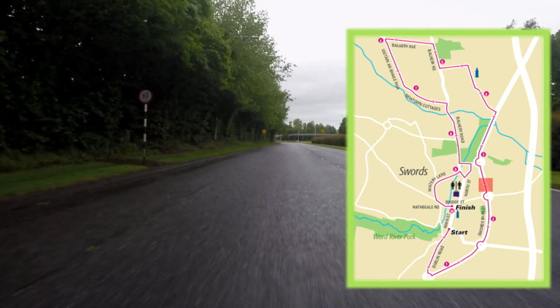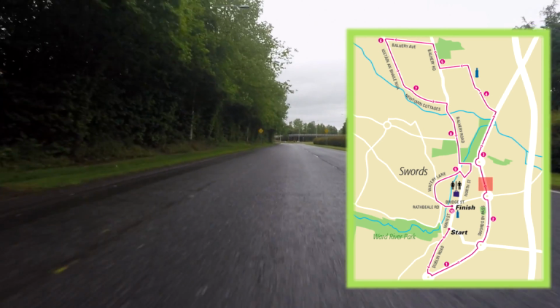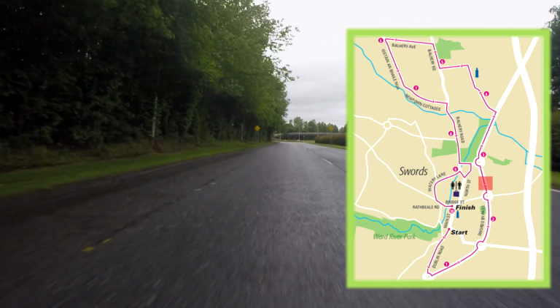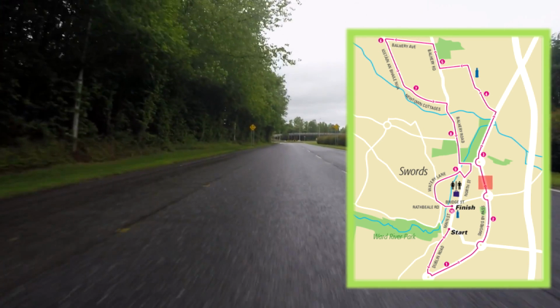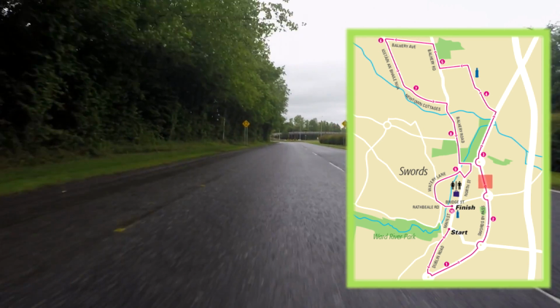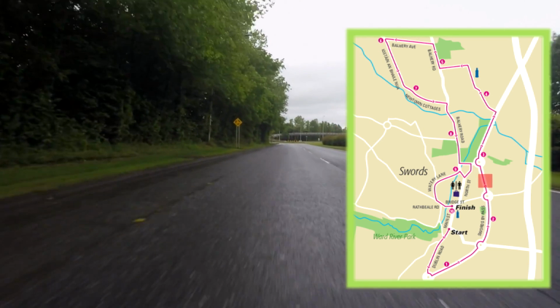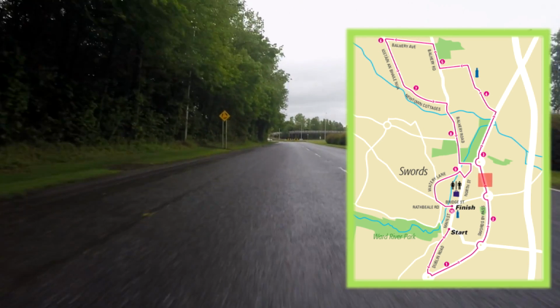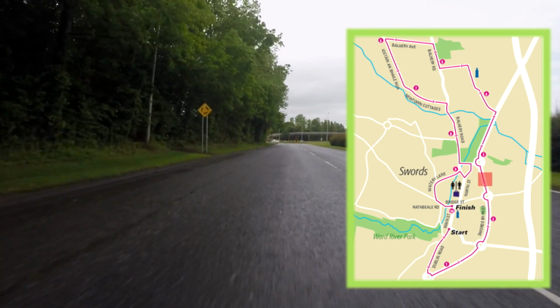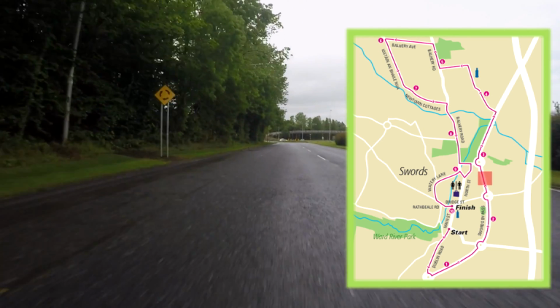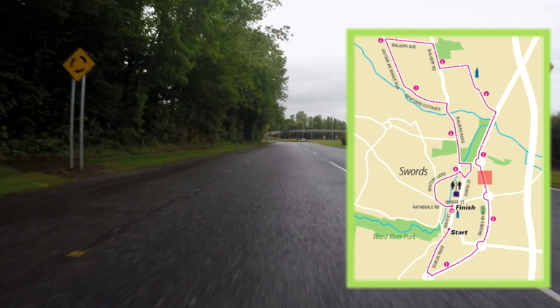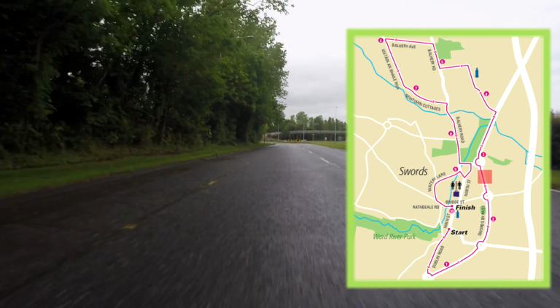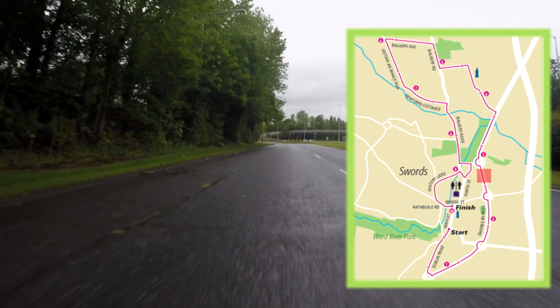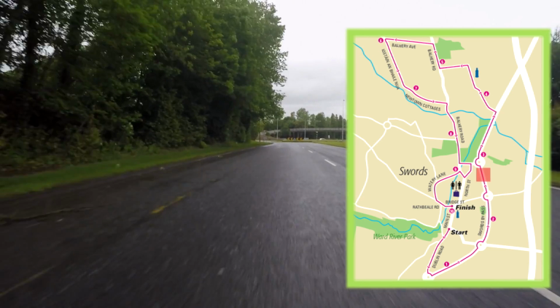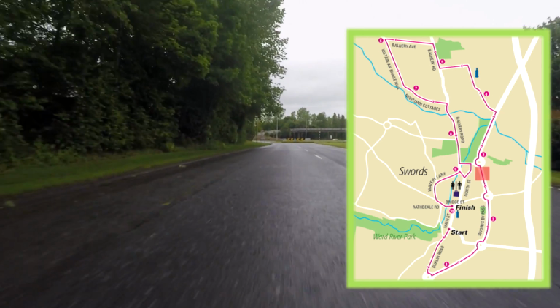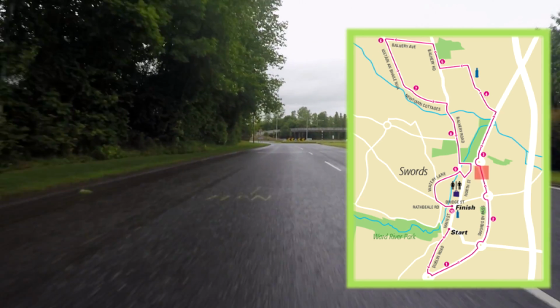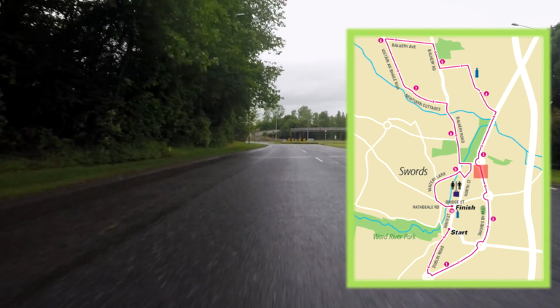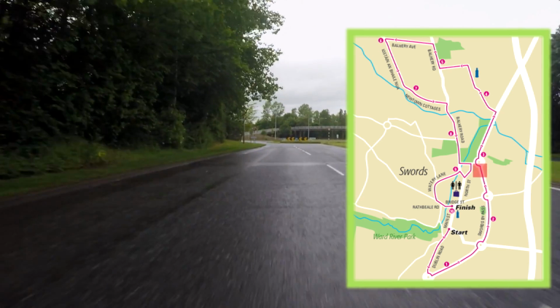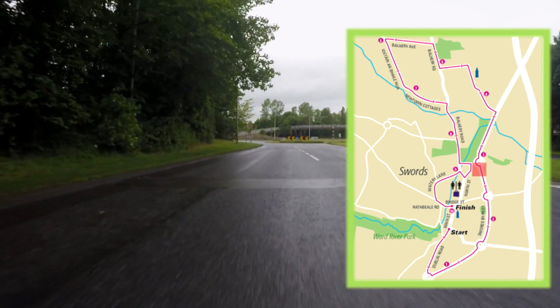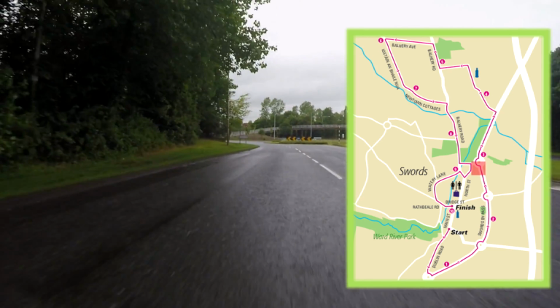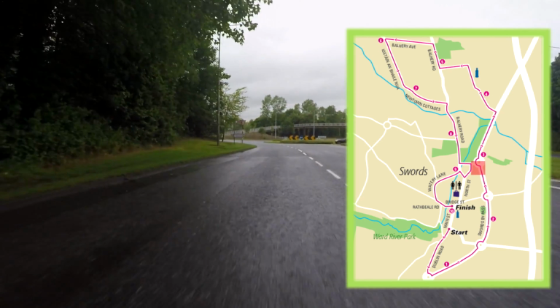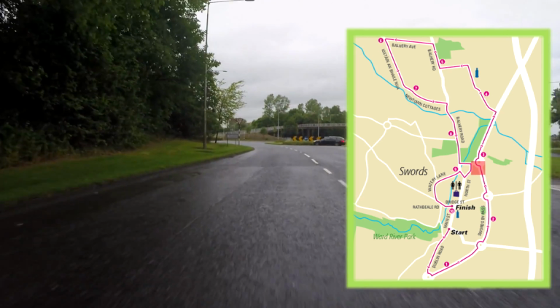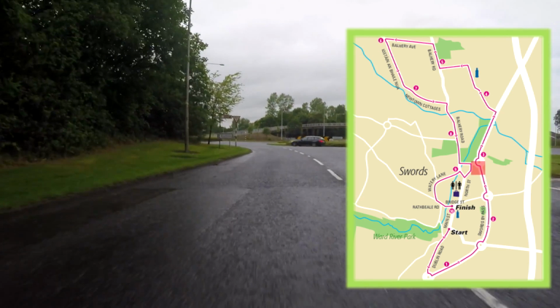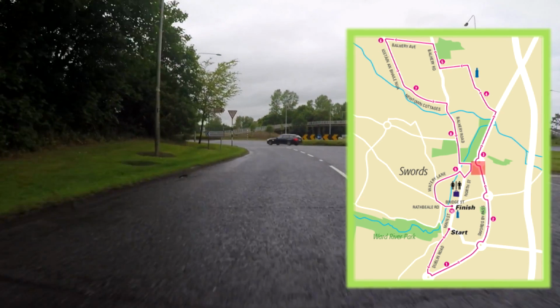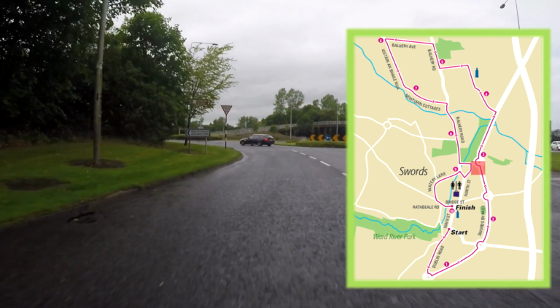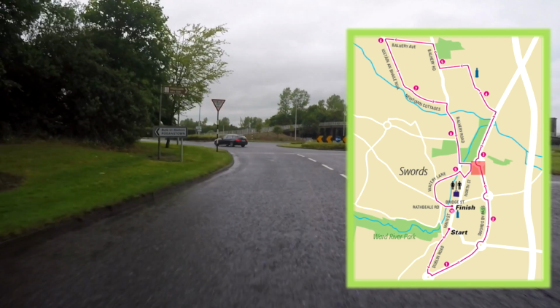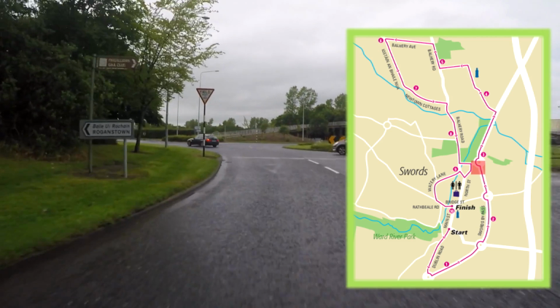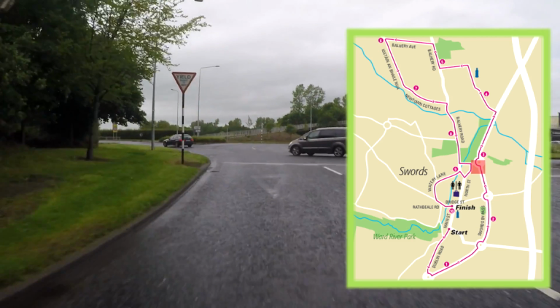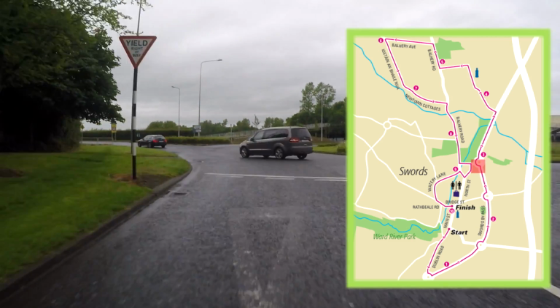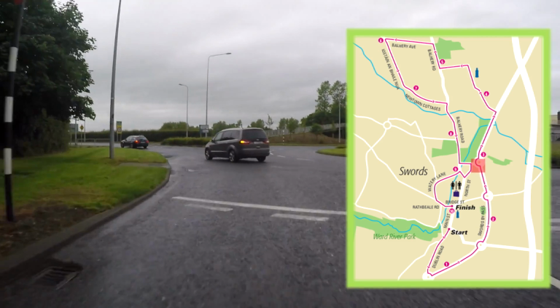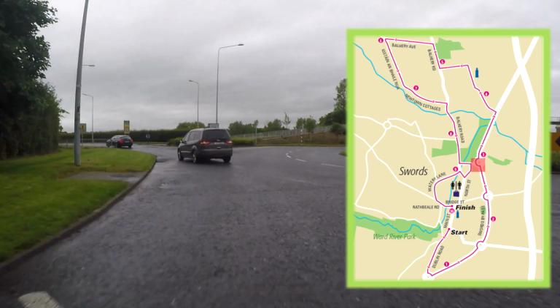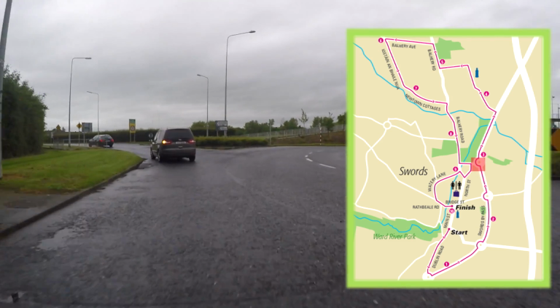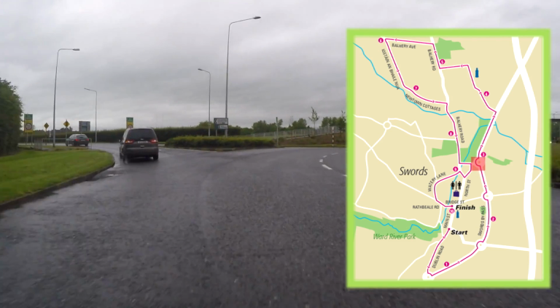As we pass the 3km mark just before the last roundabout on the Swords bypass, we would ask runners to again take the second exit from the roundabout. This is the Fingalians roundabout, also known as the Estuary roundabout.